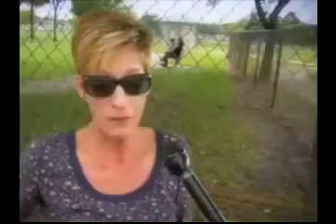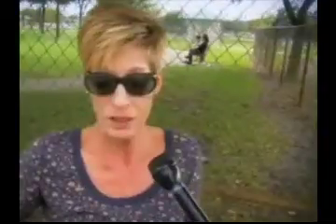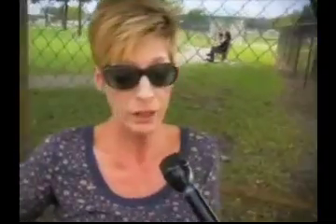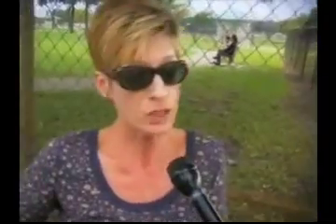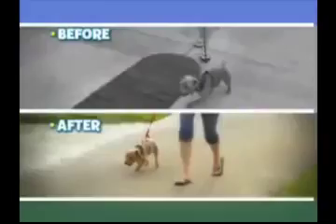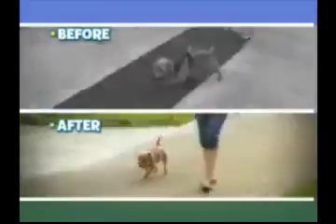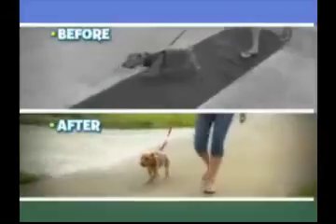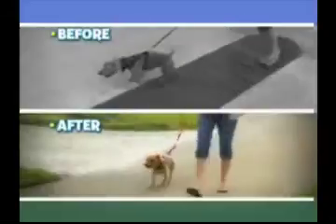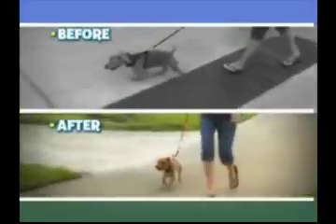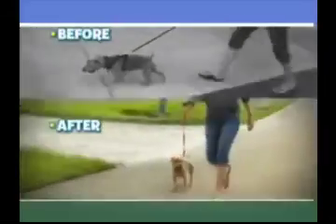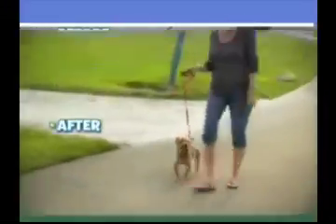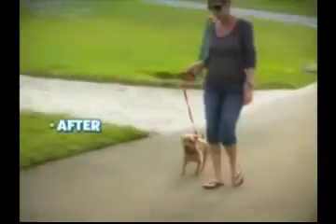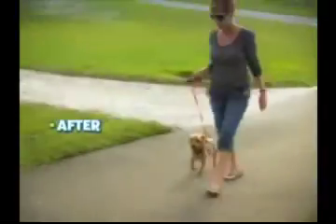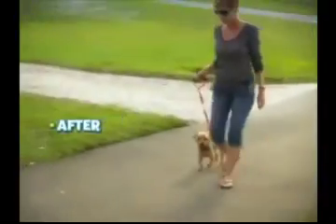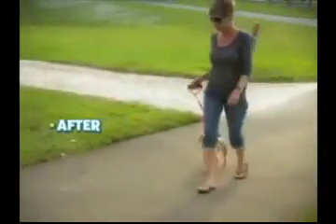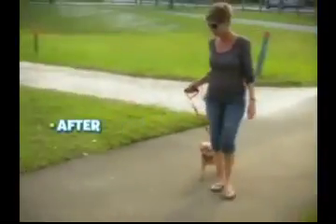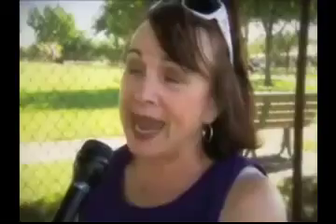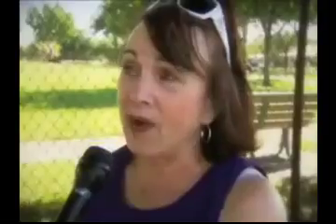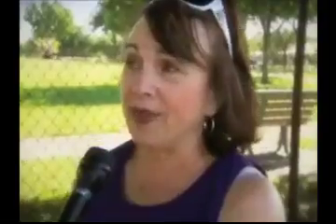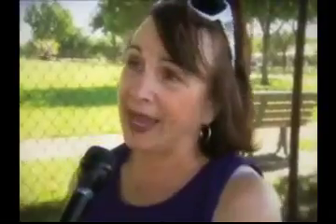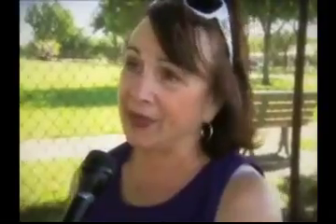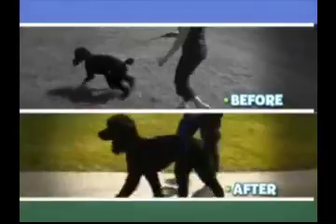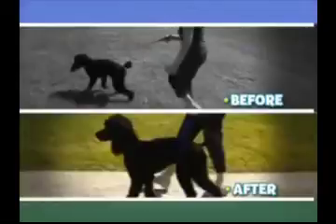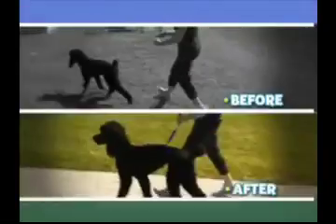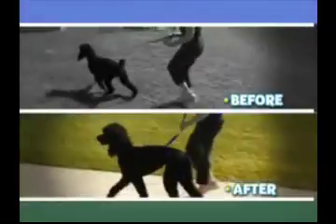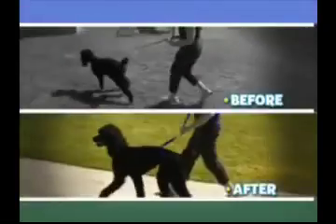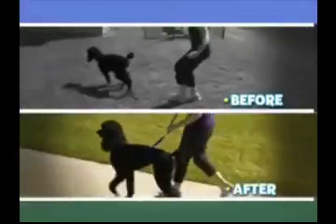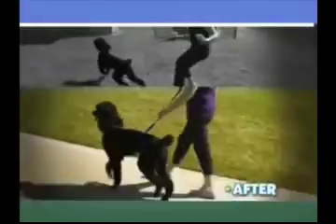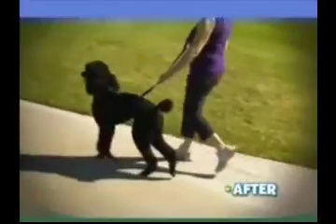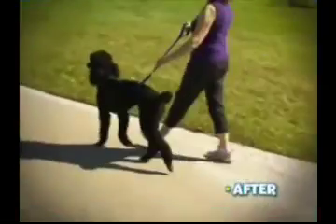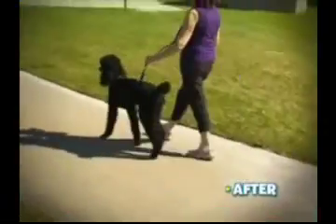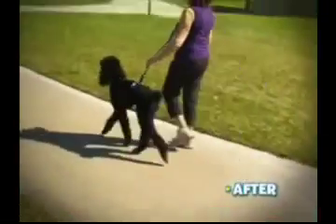The Instant Trainer is great, it's easy to get on. He wasn't pulling at all, he loved it. Now I feel like I have control of her and she's finally walking with me.